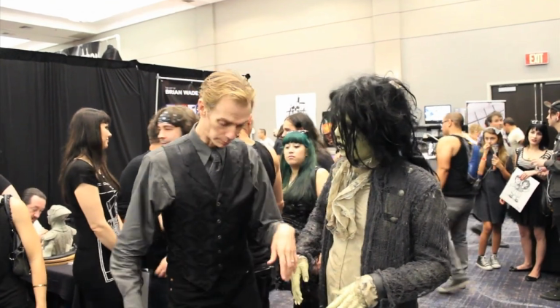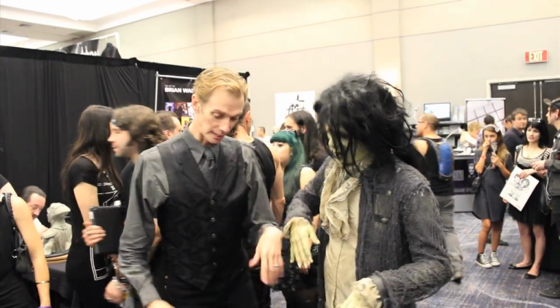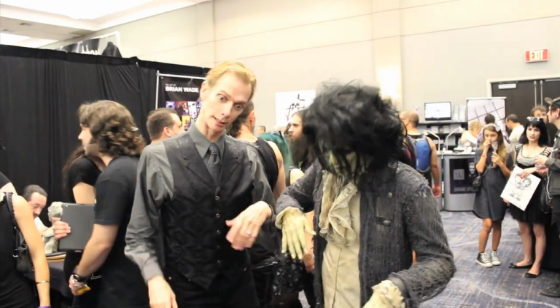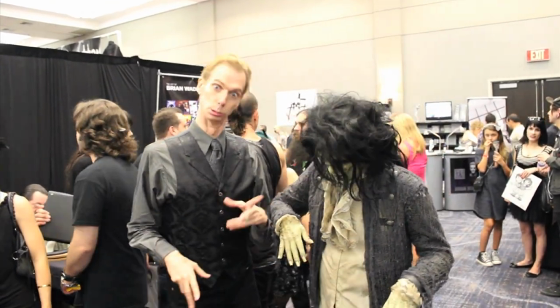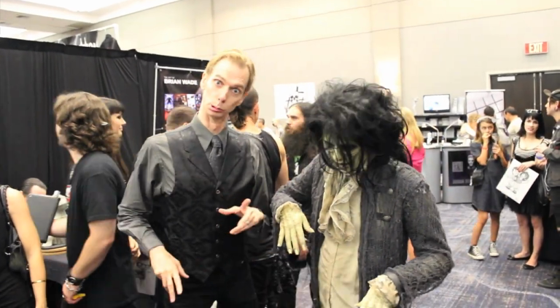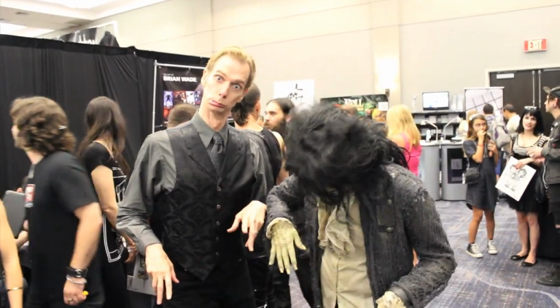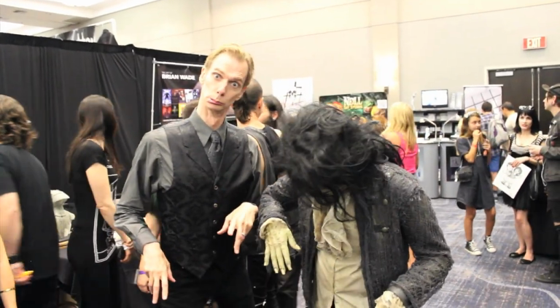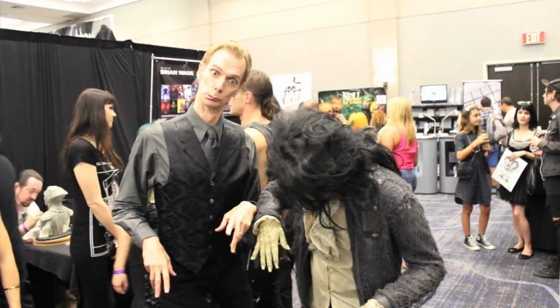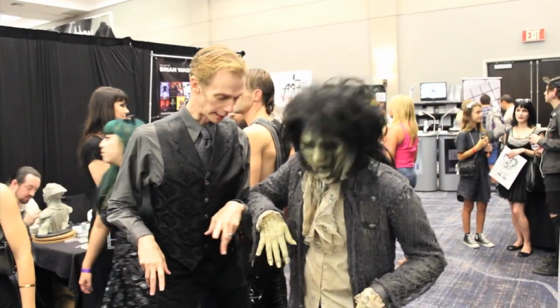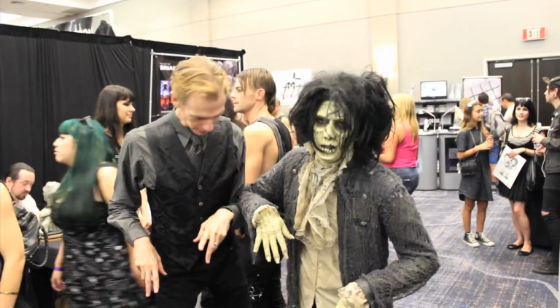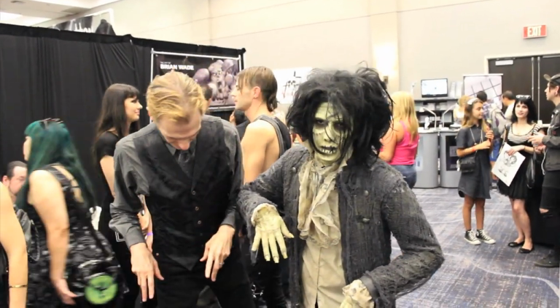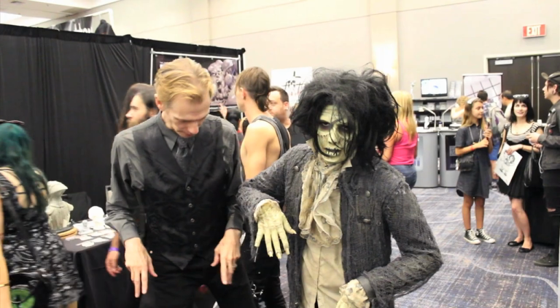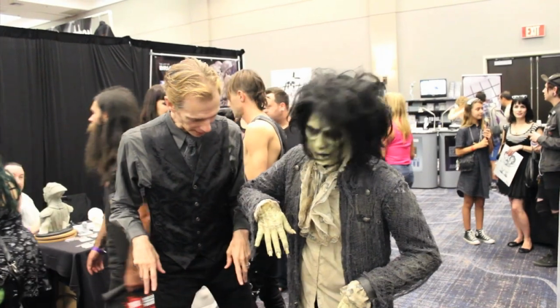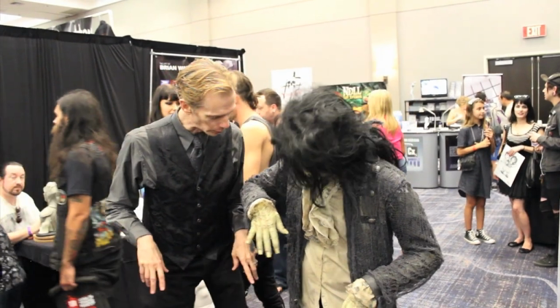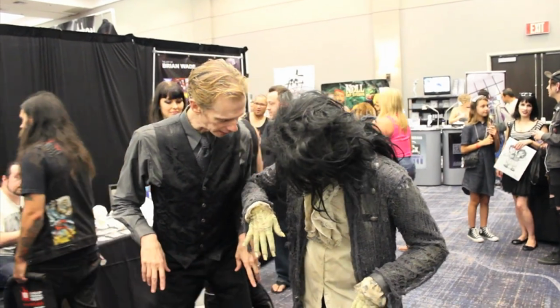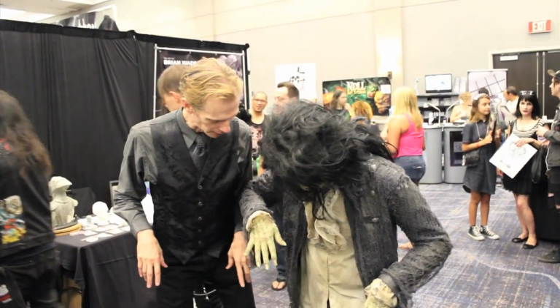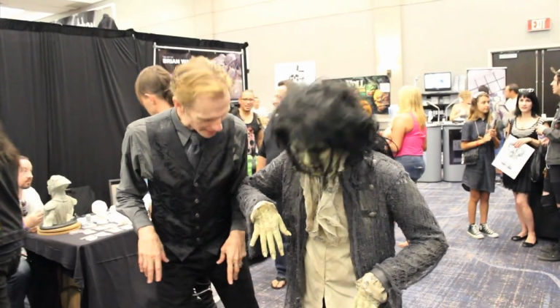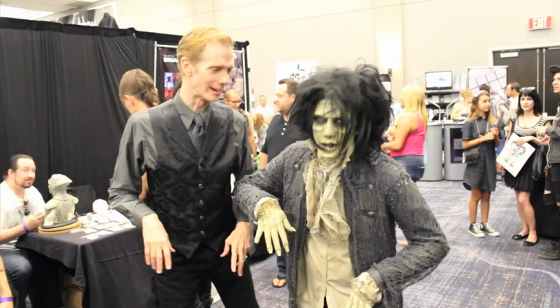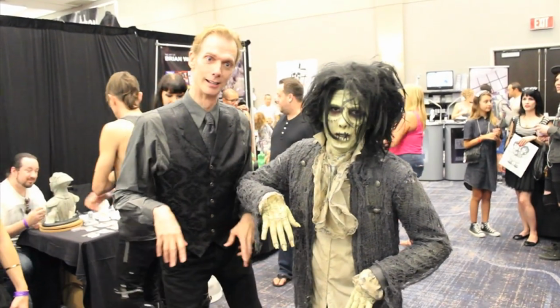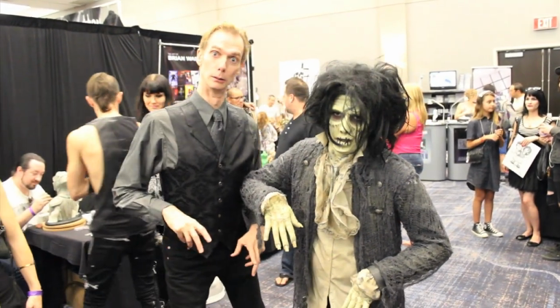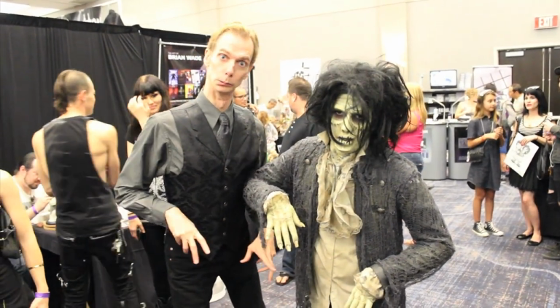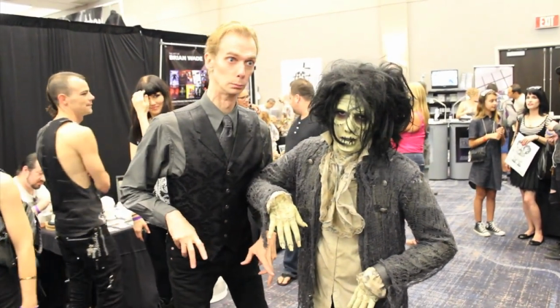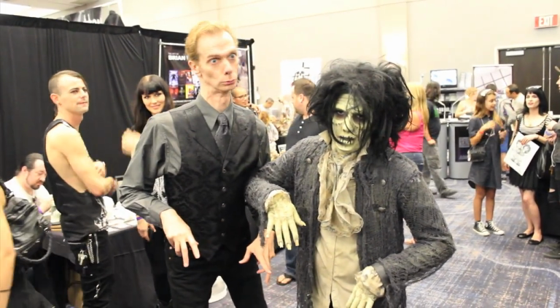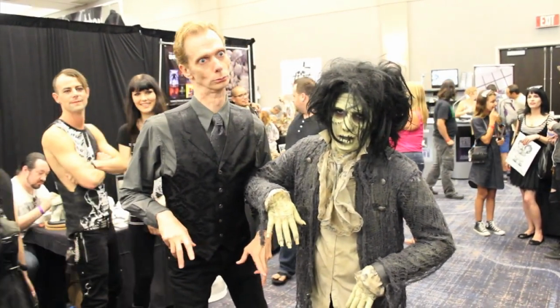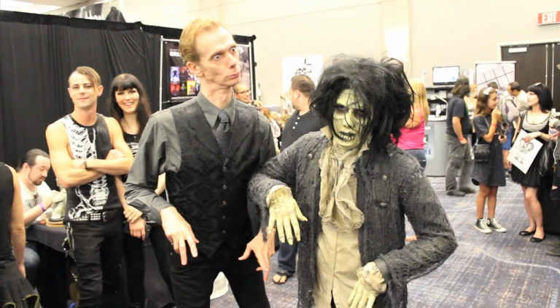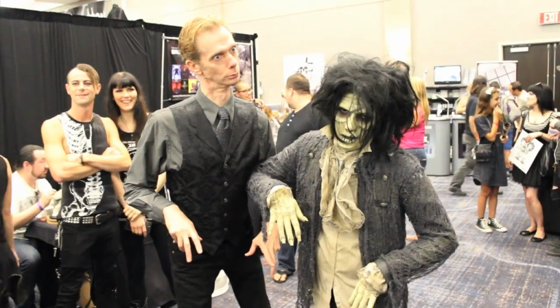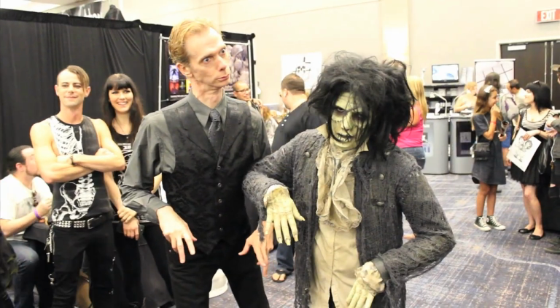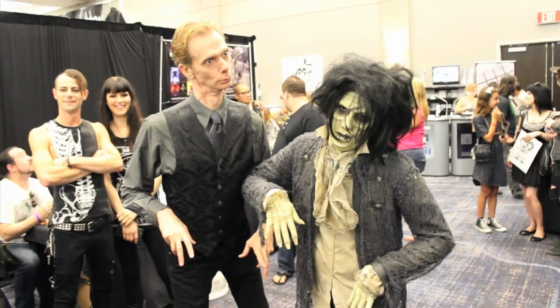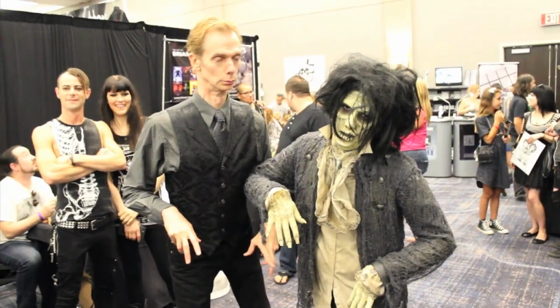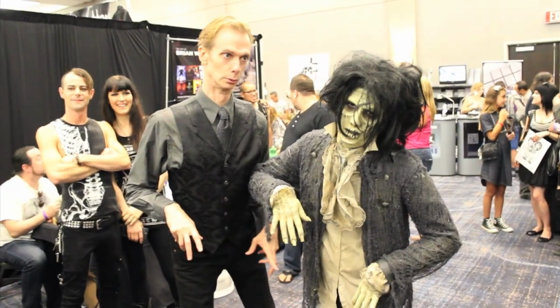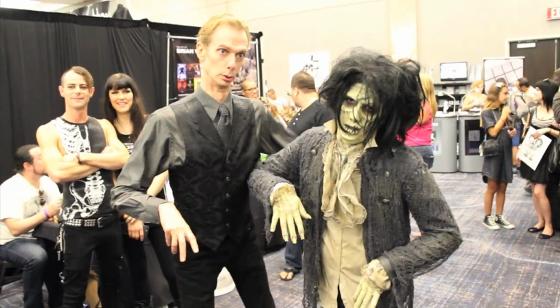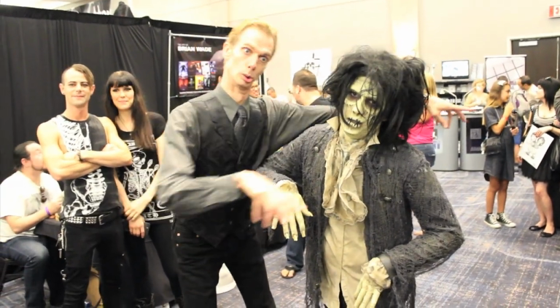Once we finished, the real fun began. We got to go walk around the floor of Monsterpalooza, and we ran into Doug Jones, who was the original Billy, and he taught our Billy to be Billy. It was quite a surreal moment.